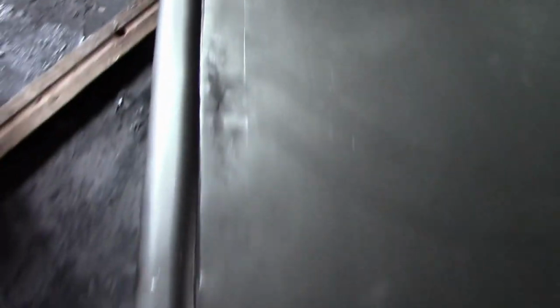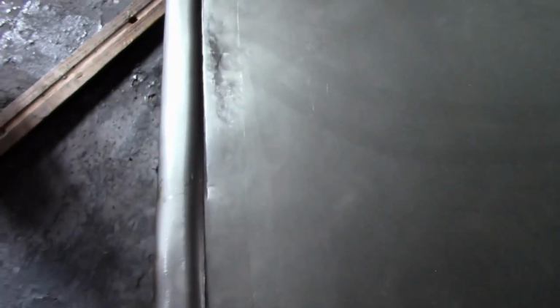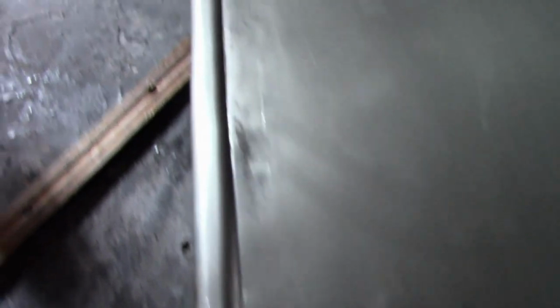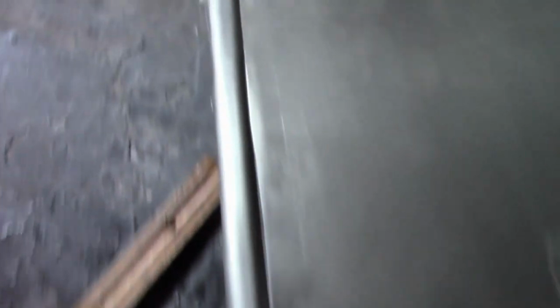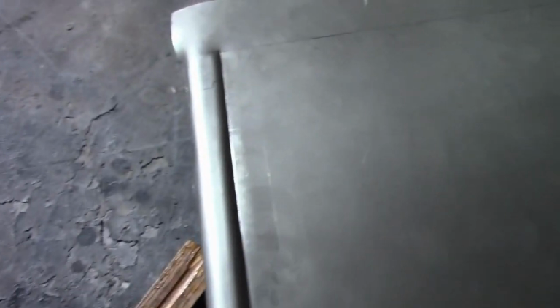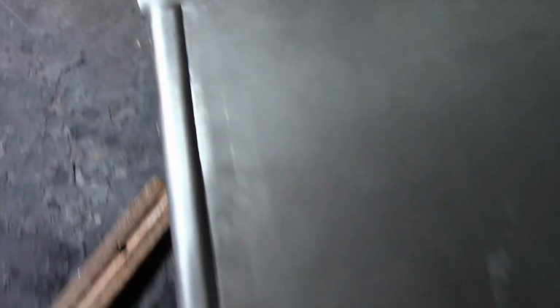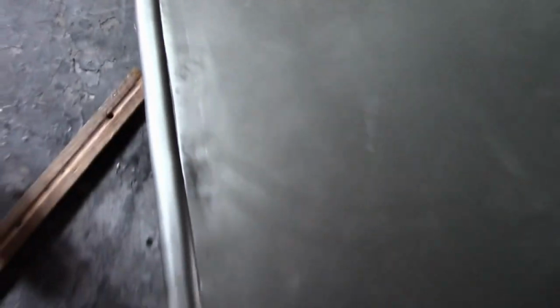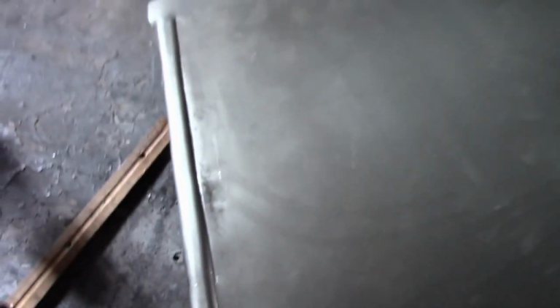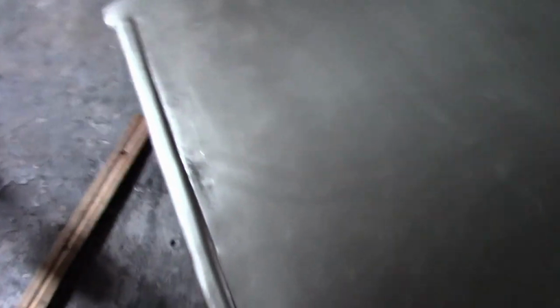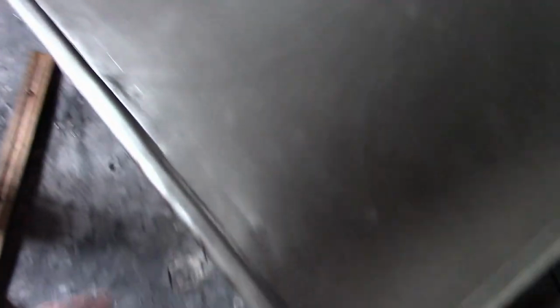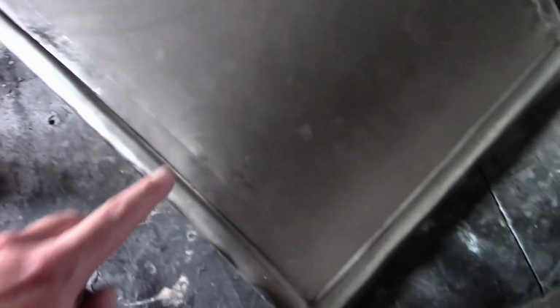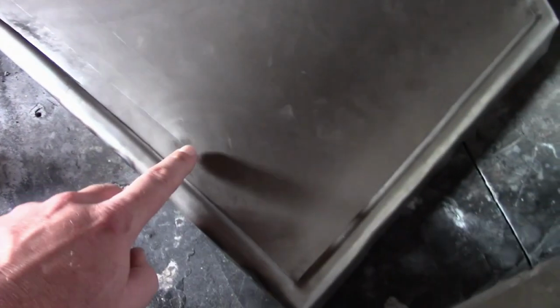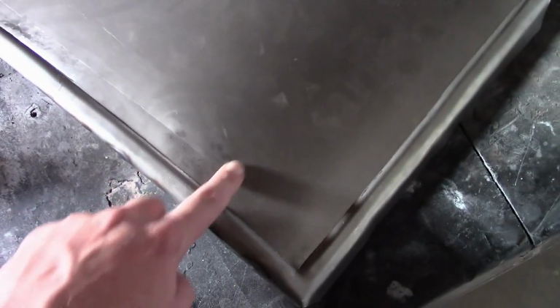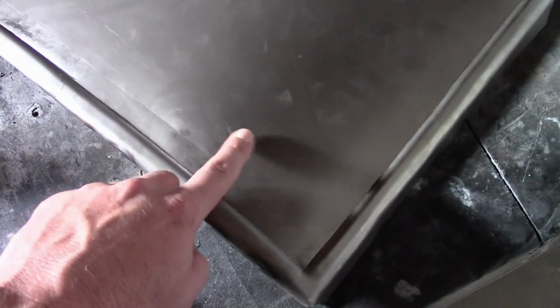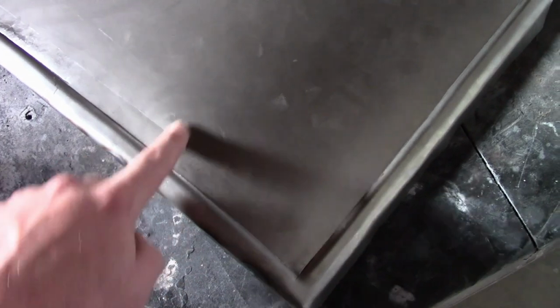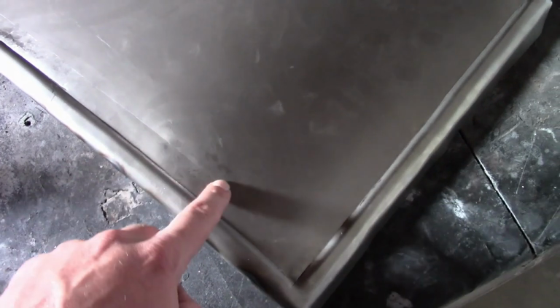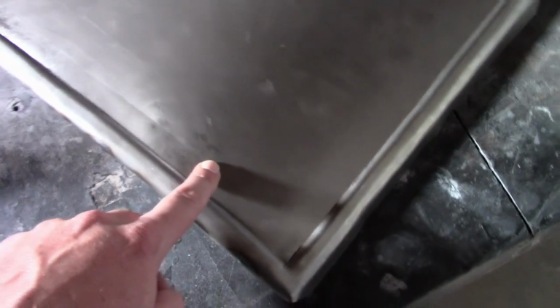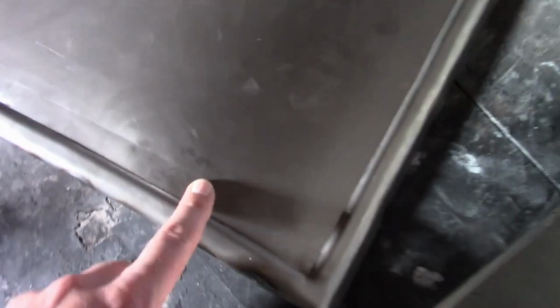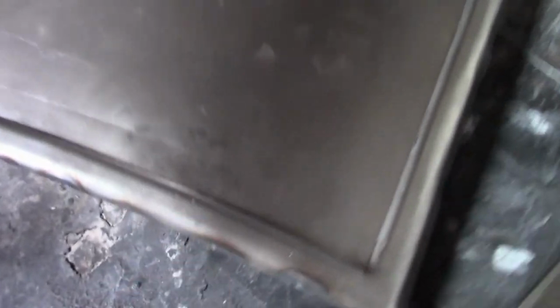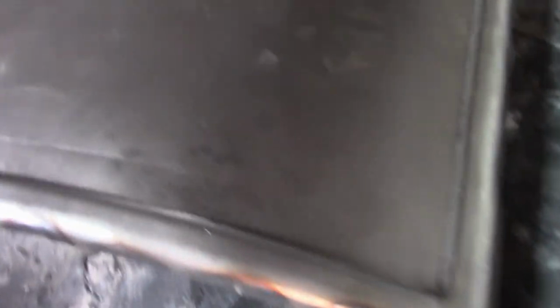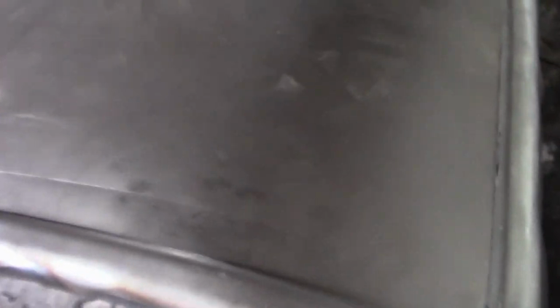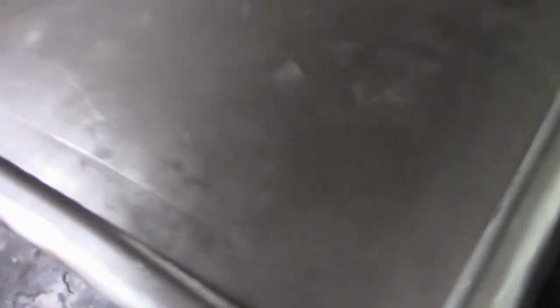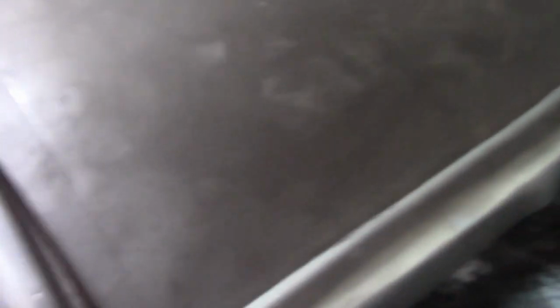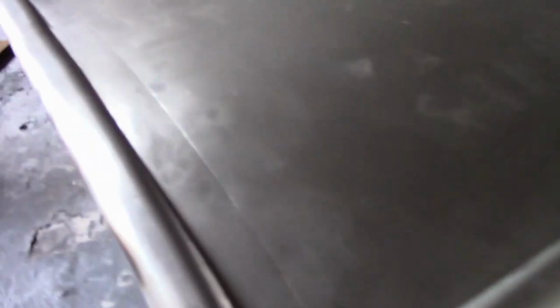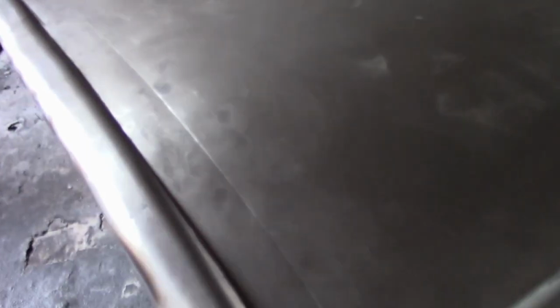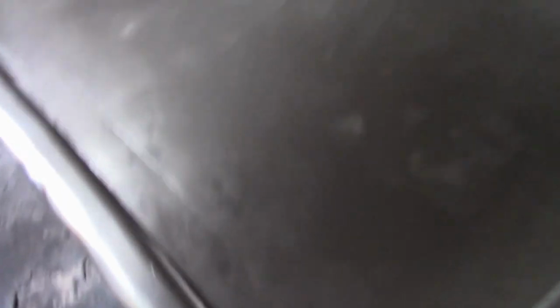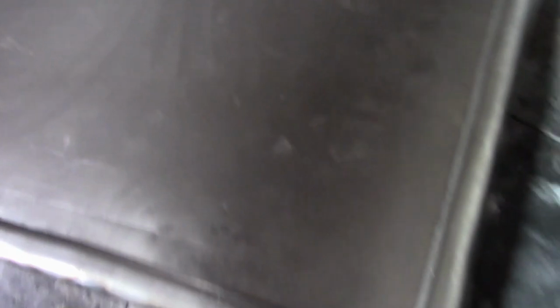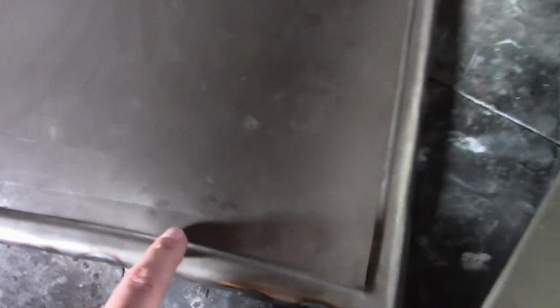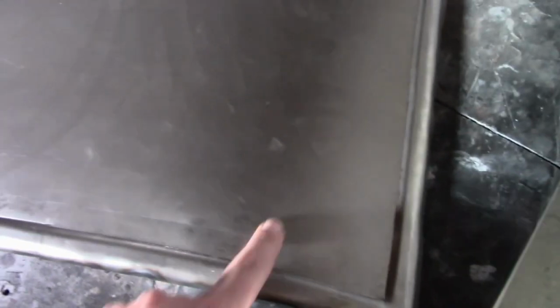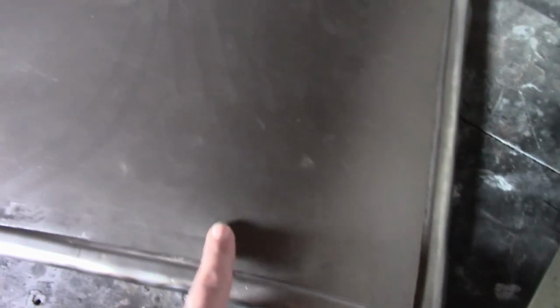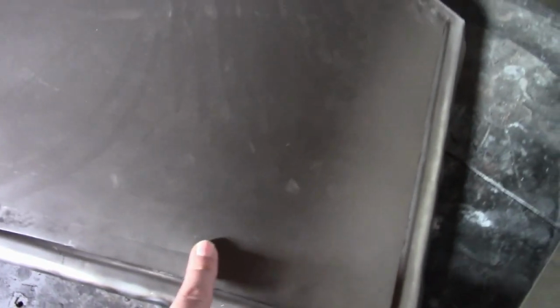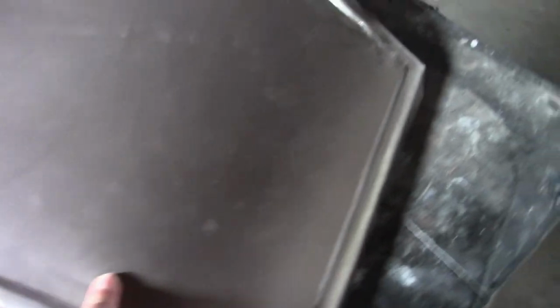Probably won't even need to file it. The bad news is, somehow, I ended up with a high spot right here. I don't know if you can see it, but it's there. Probably going to need to heat shrink that.